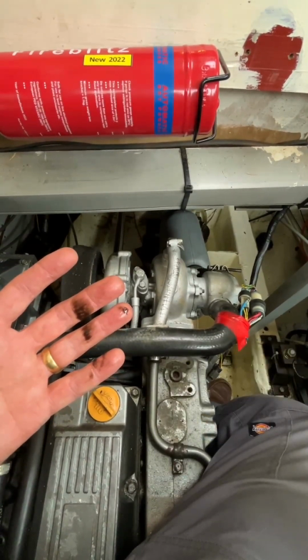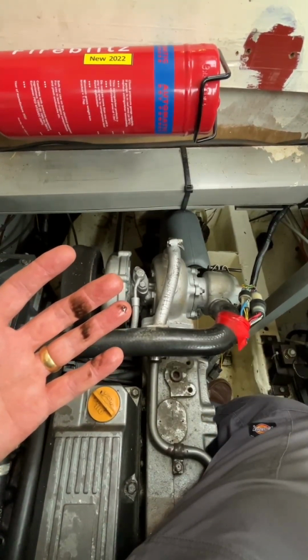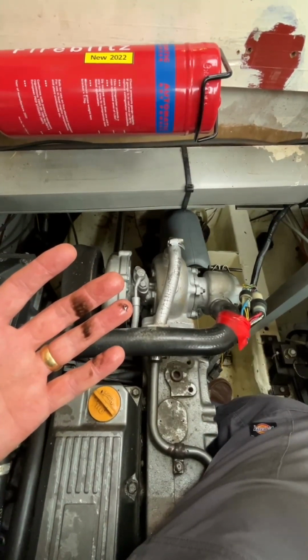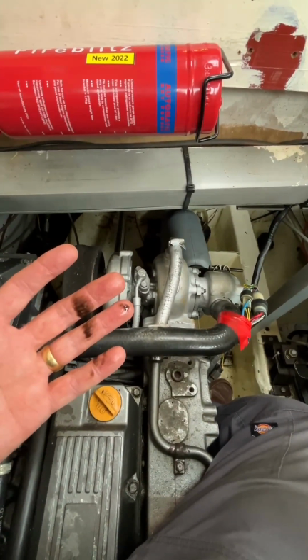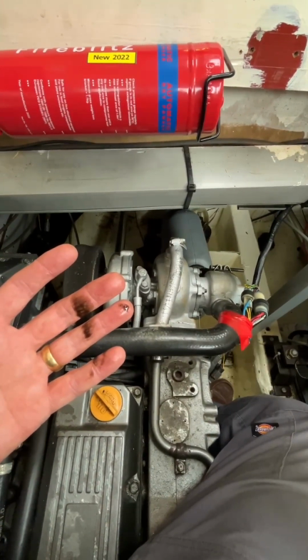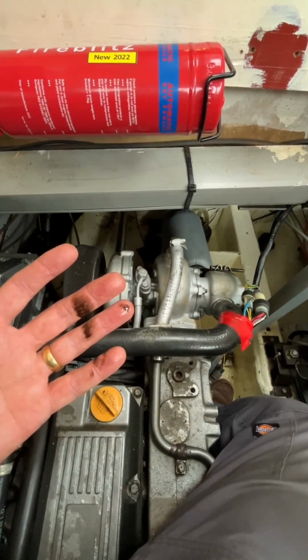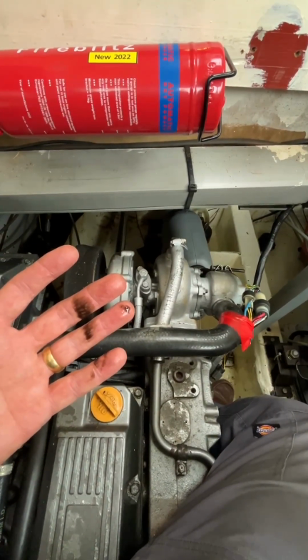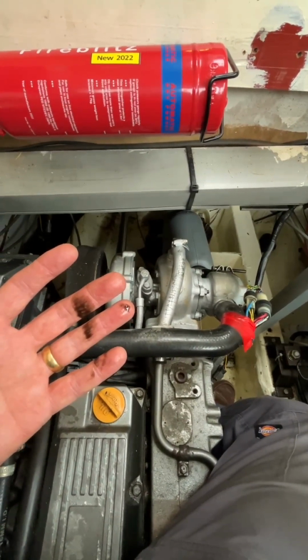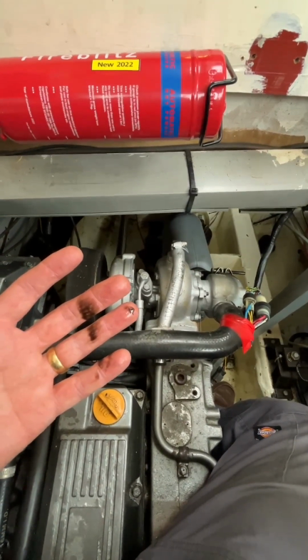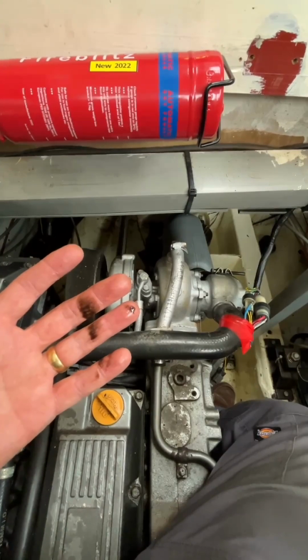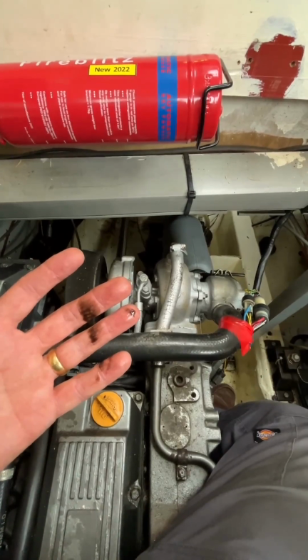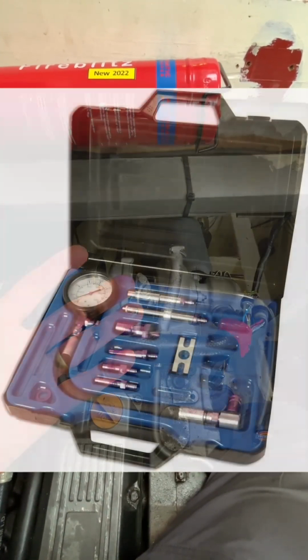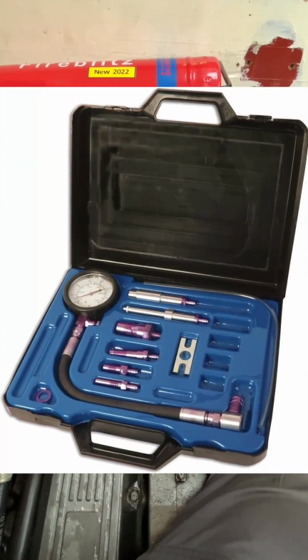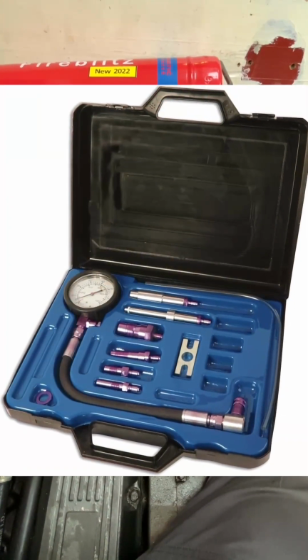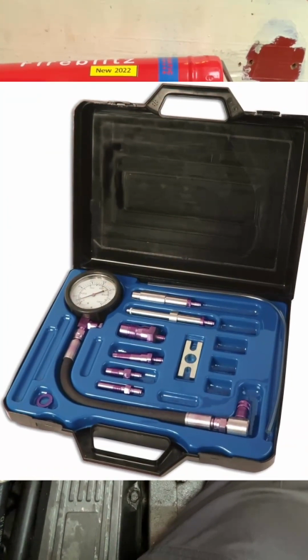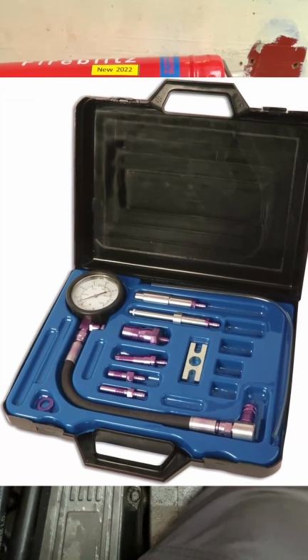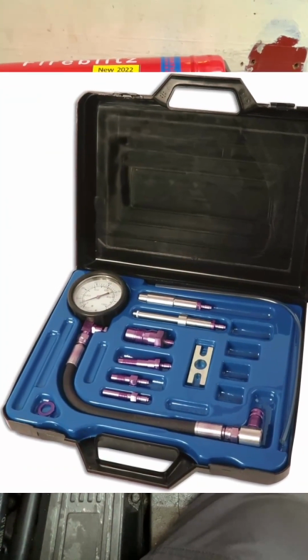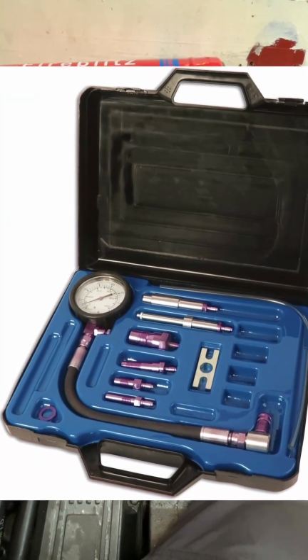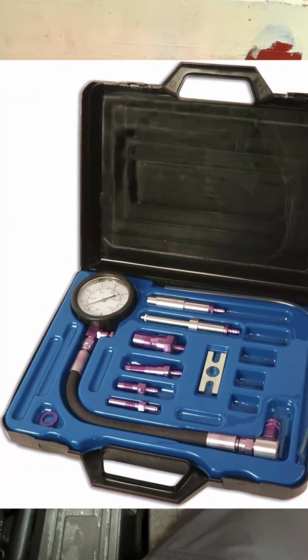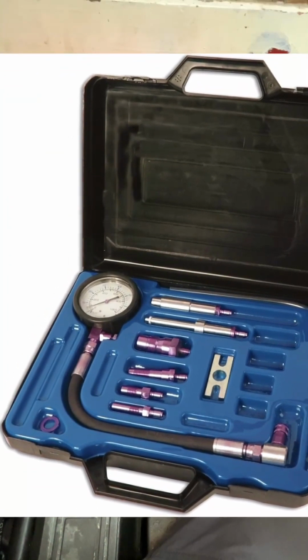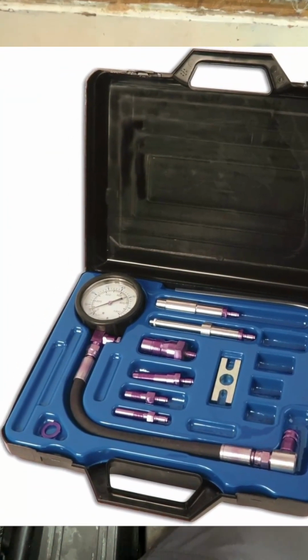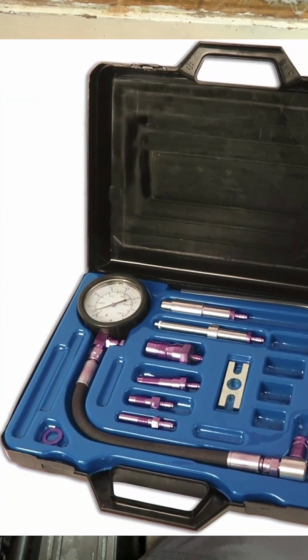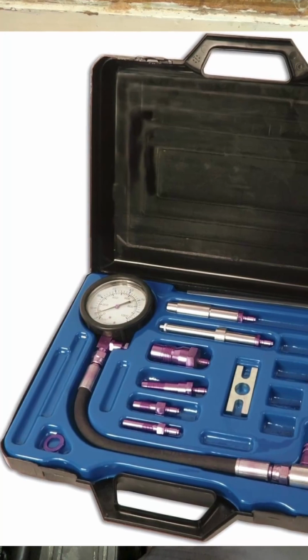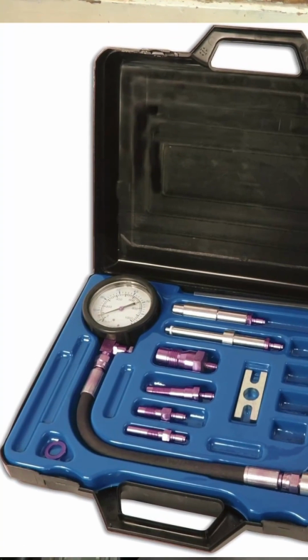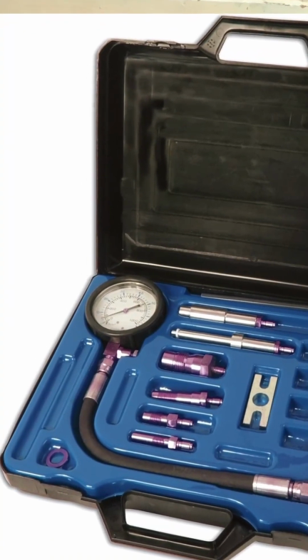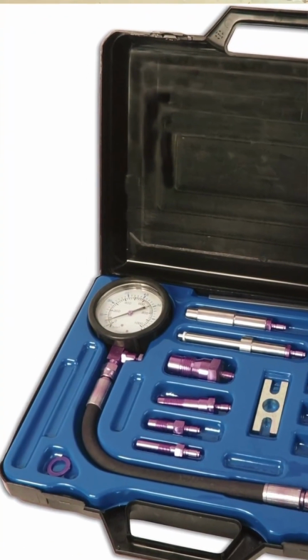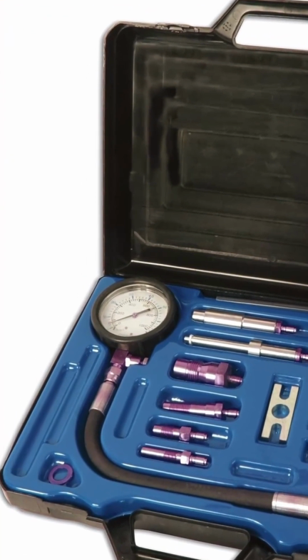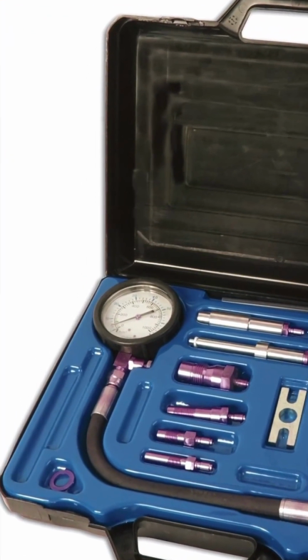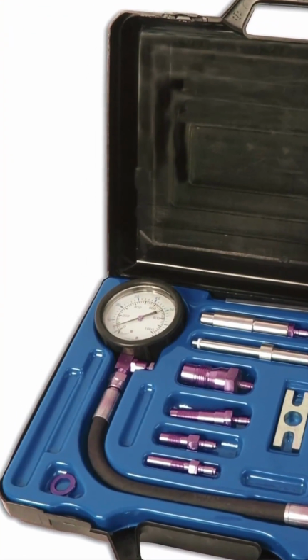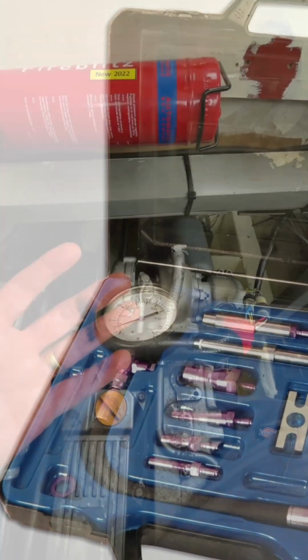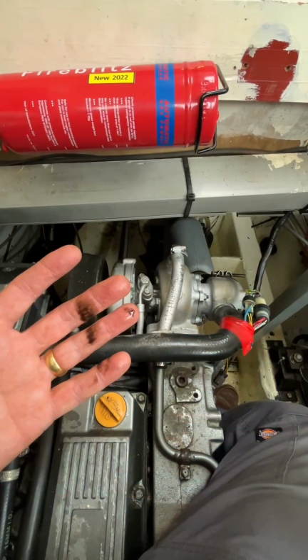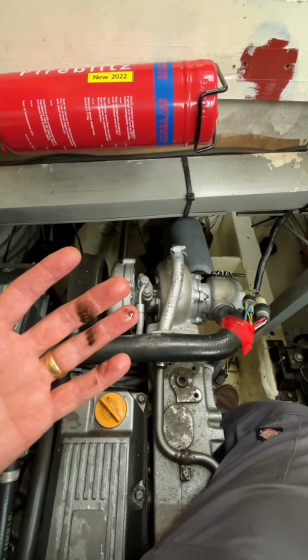So it's worth getting a compression test done by an engine mechanic, which means getting access to the four cylinders, putting a compression tester in there, and measuring the pressure as the engine turns over.